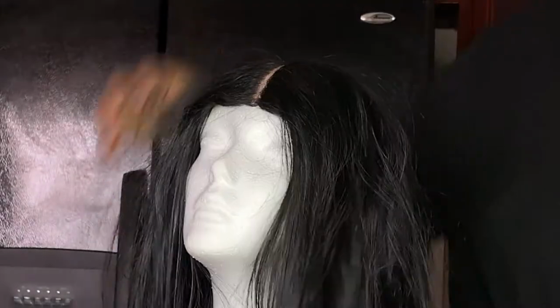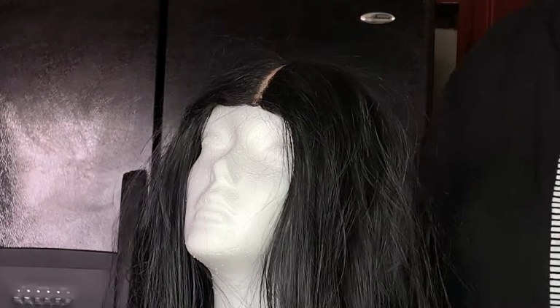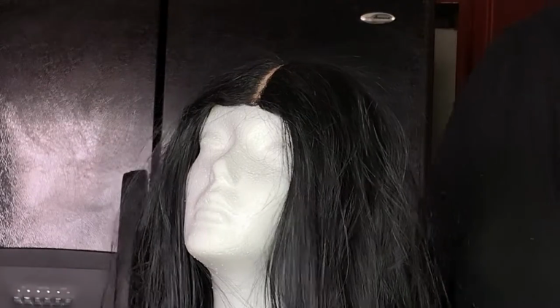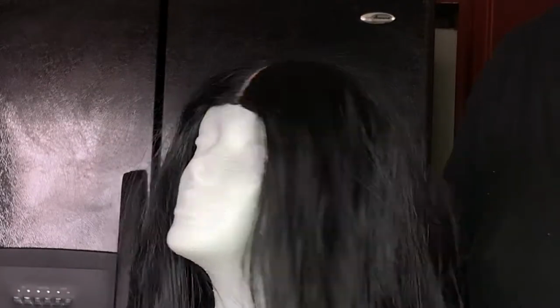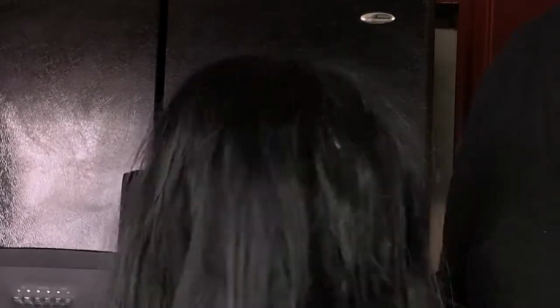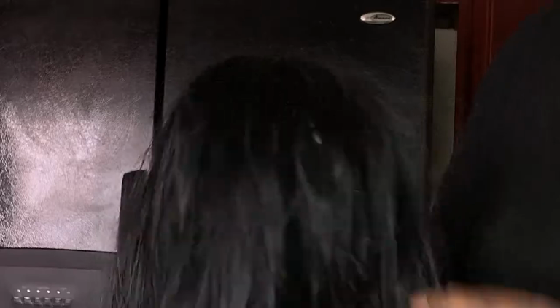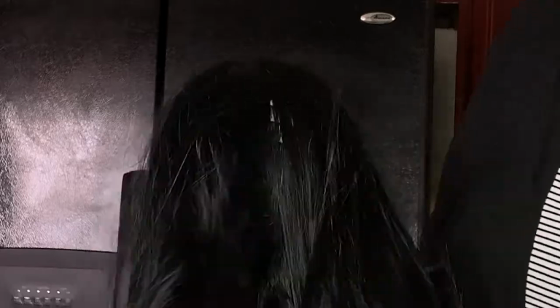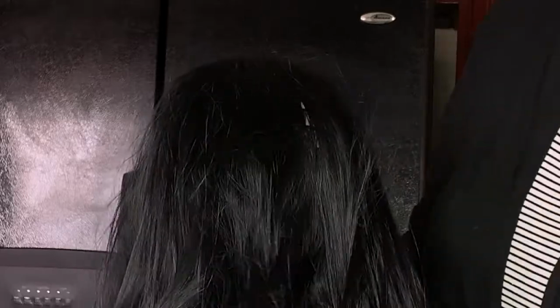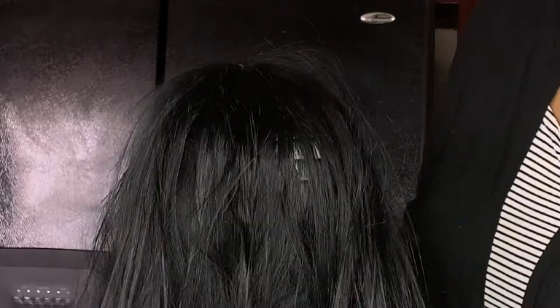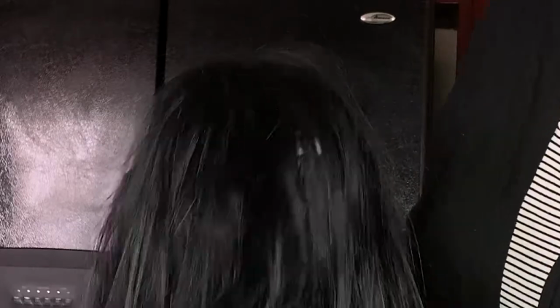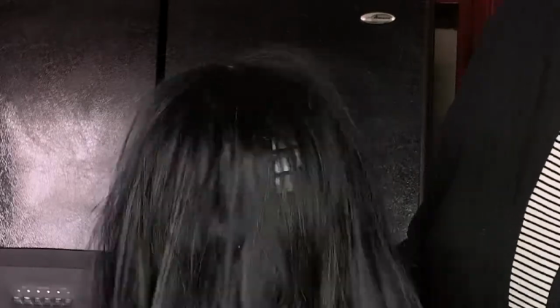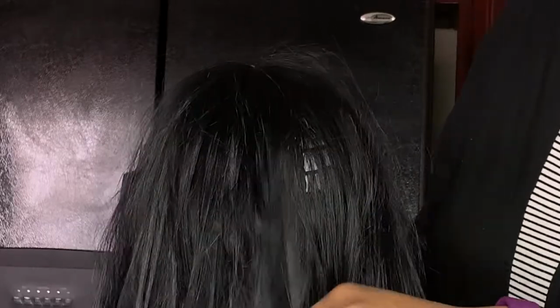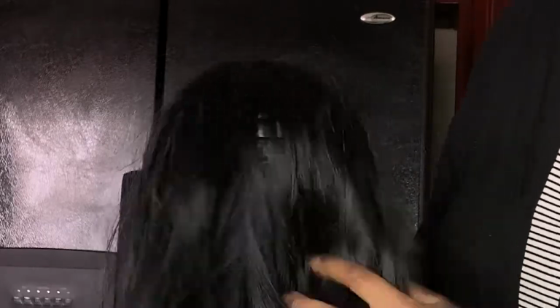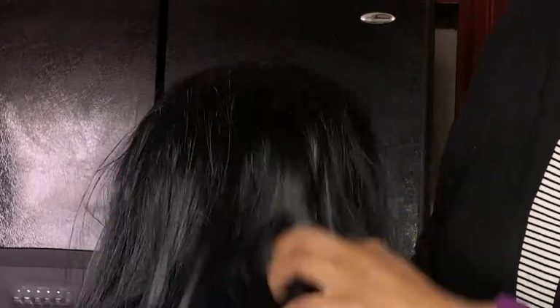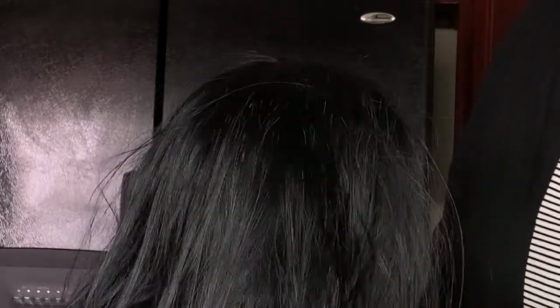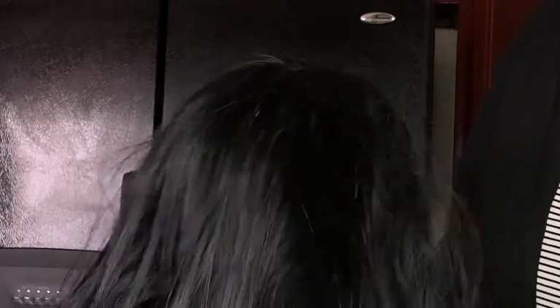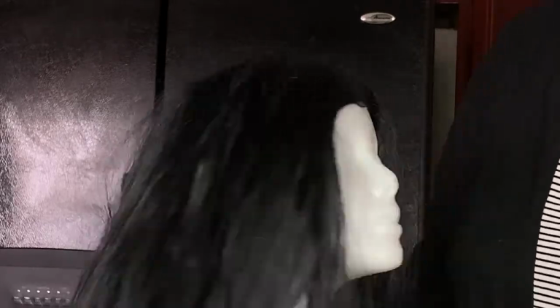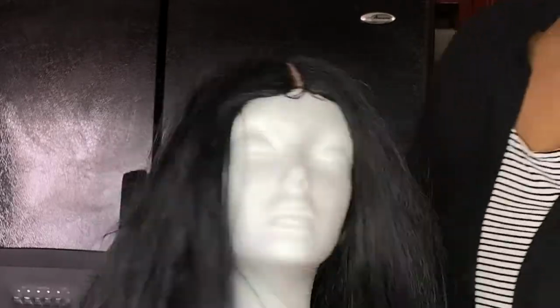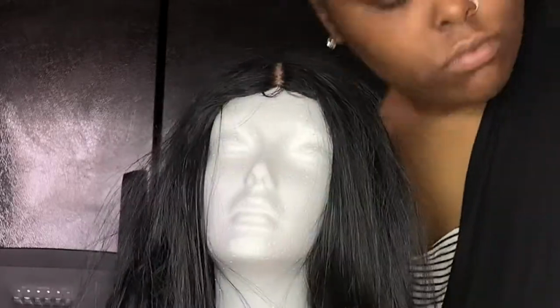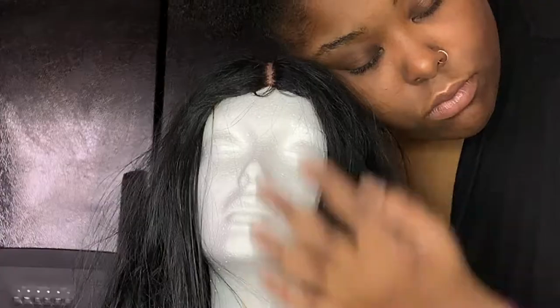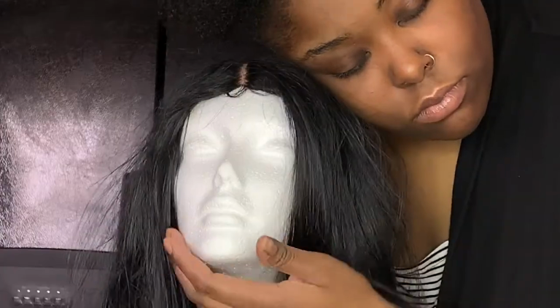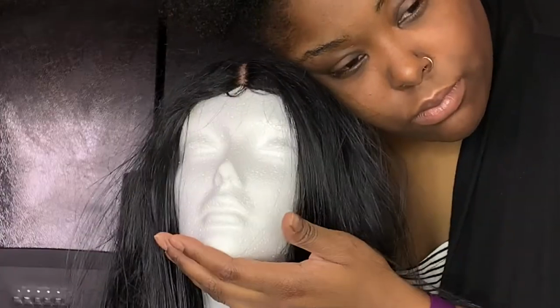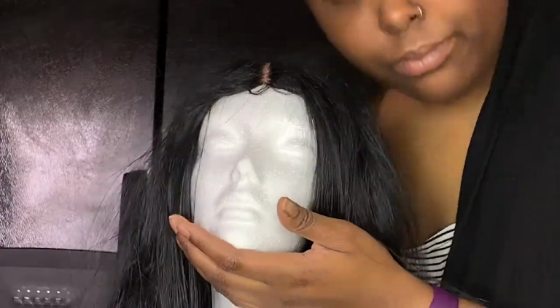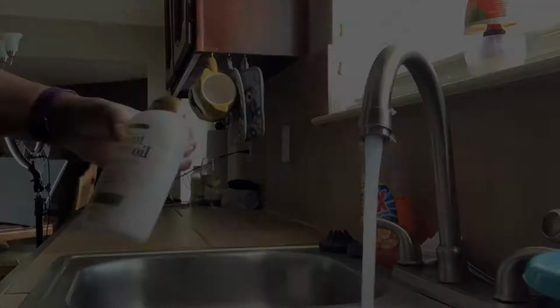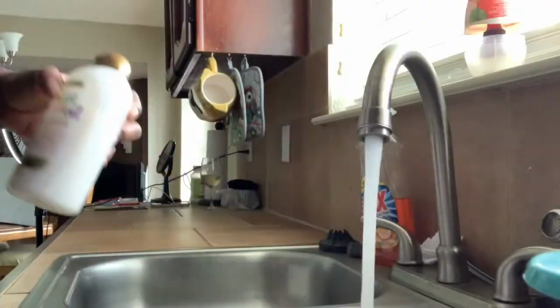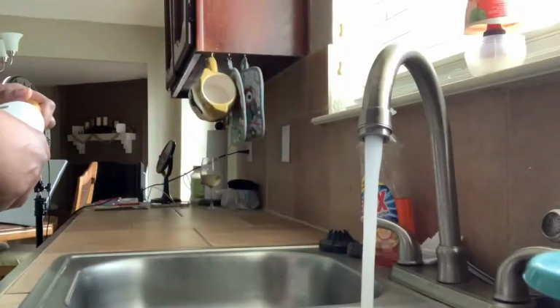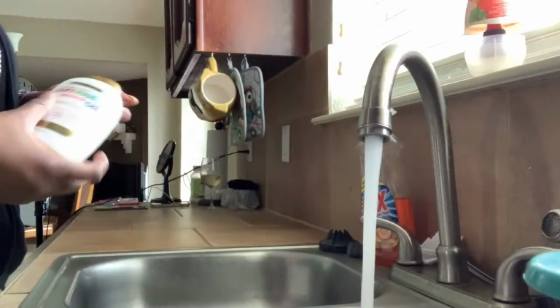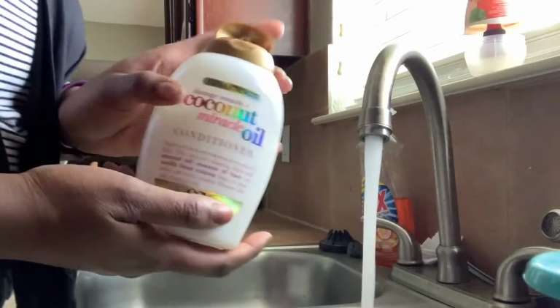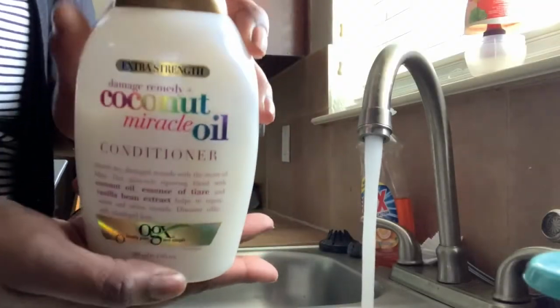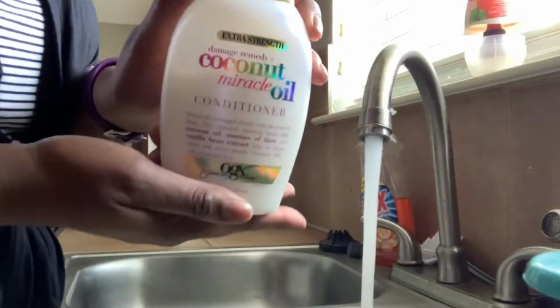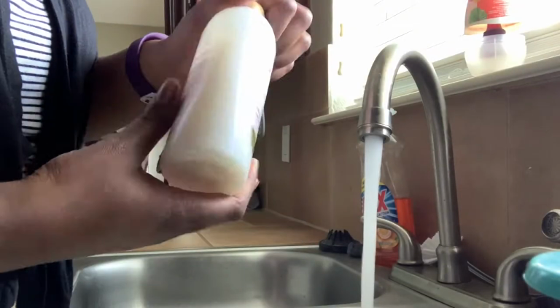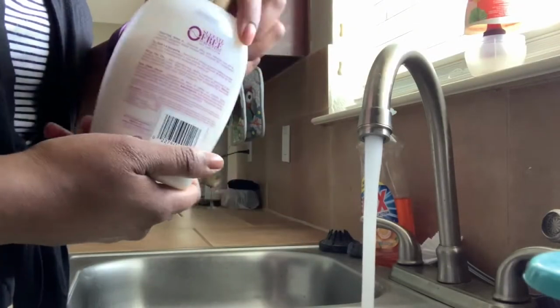Hey guys, welcome back to my channel. I'm starting out with this busted wig — she's been in my suitcase for I don't know how long. But I'm about to get ready and wash it with some conditioner.